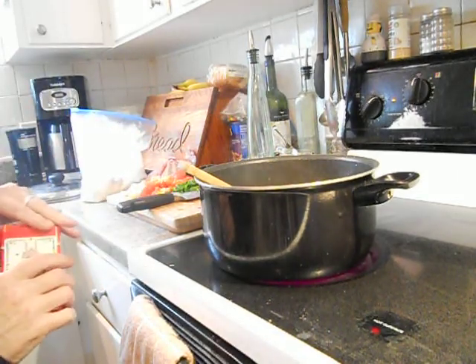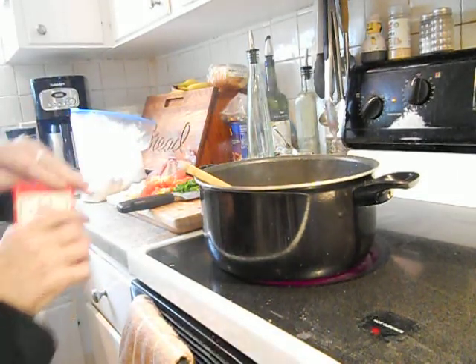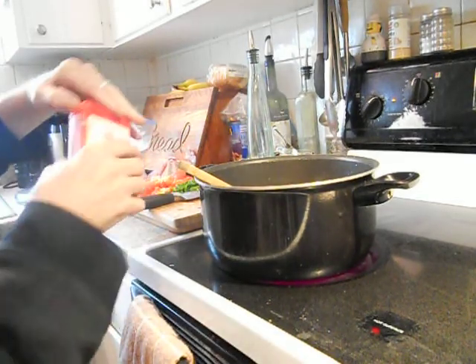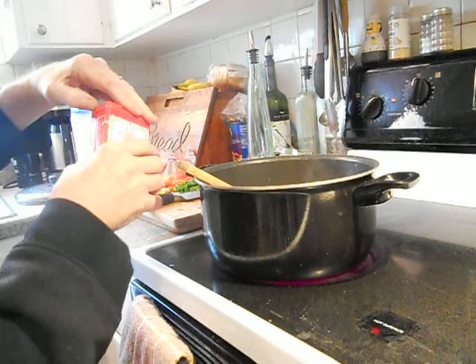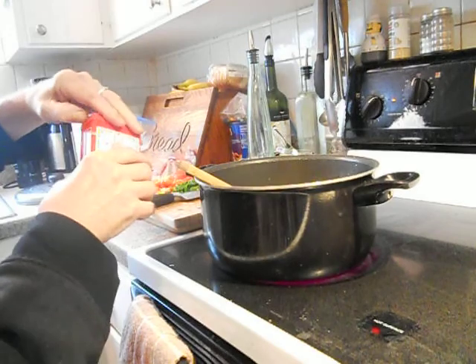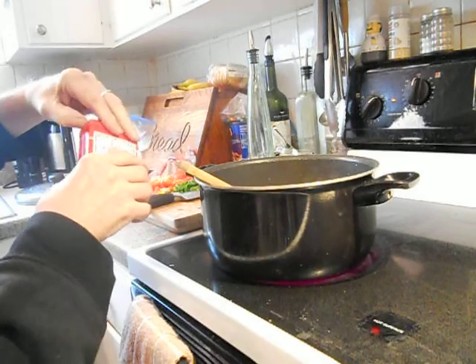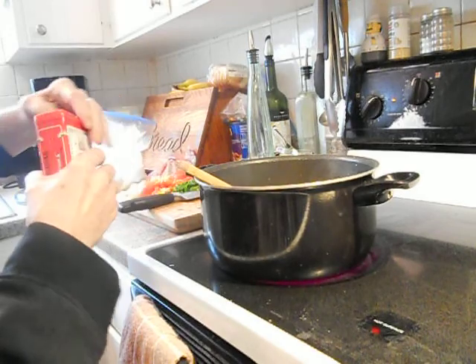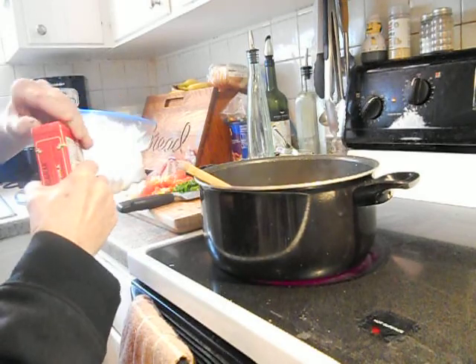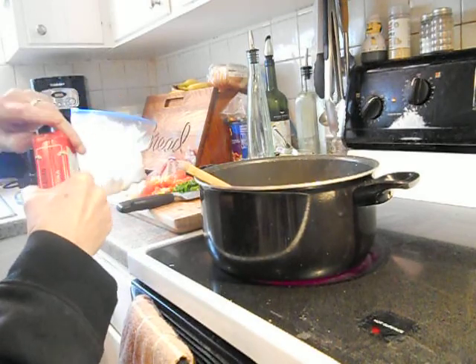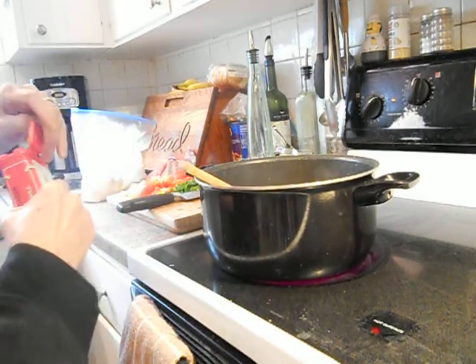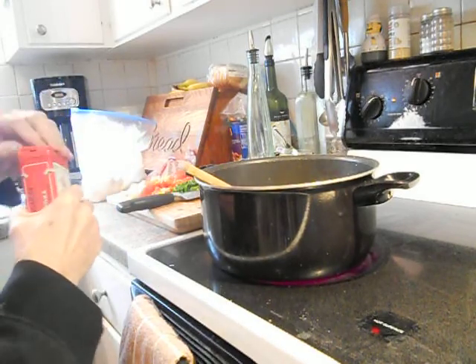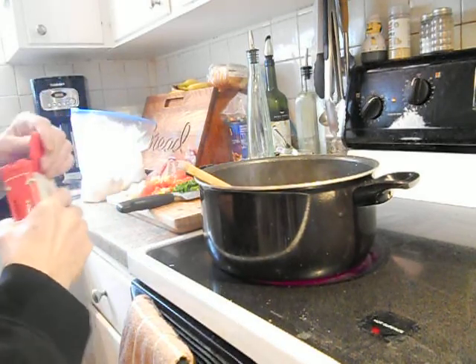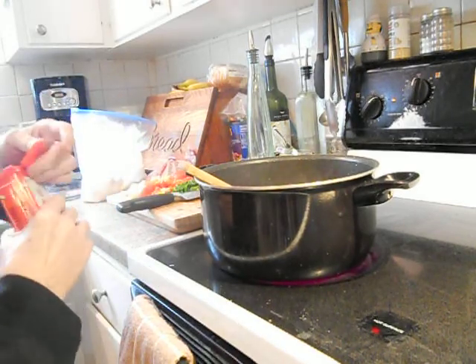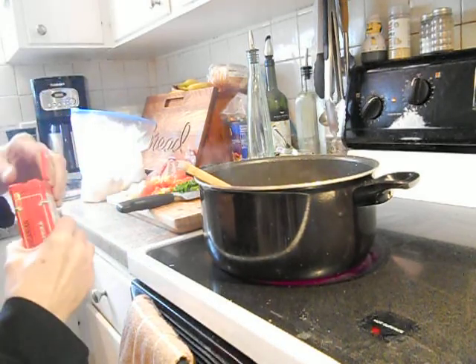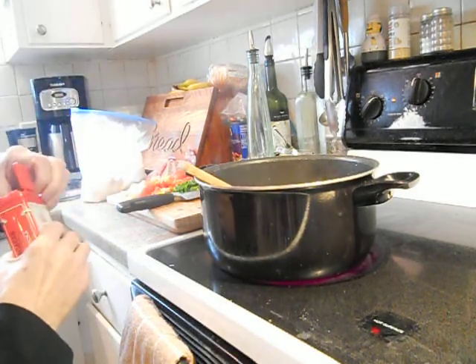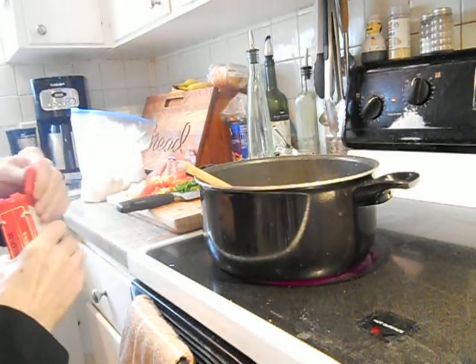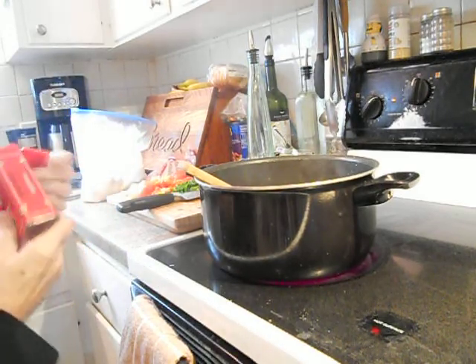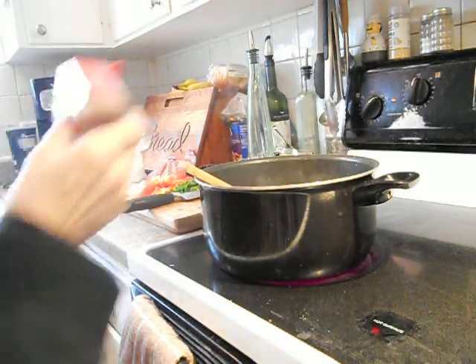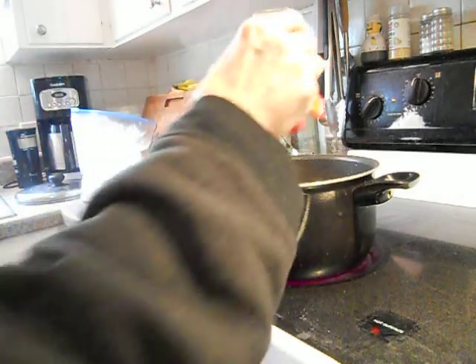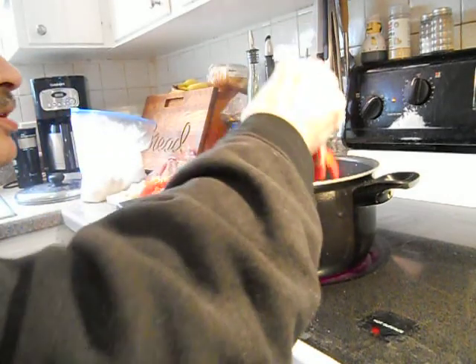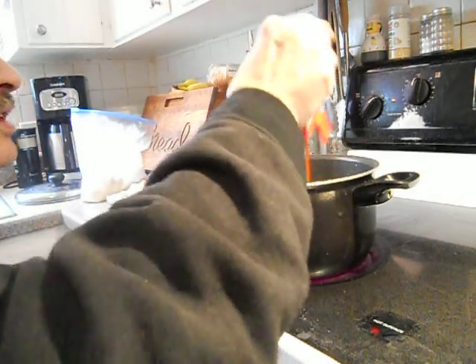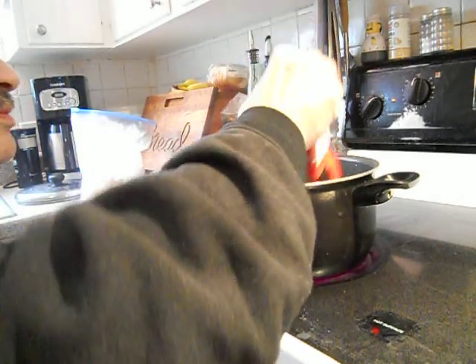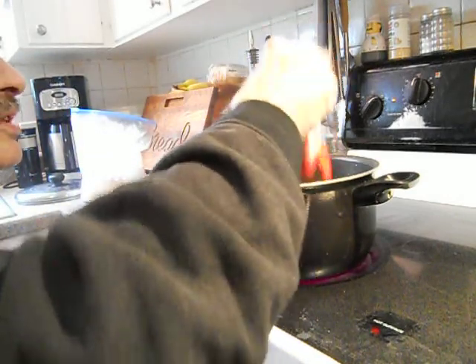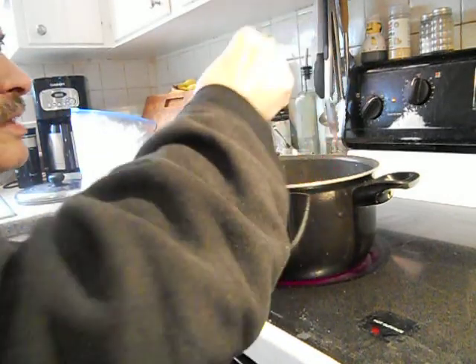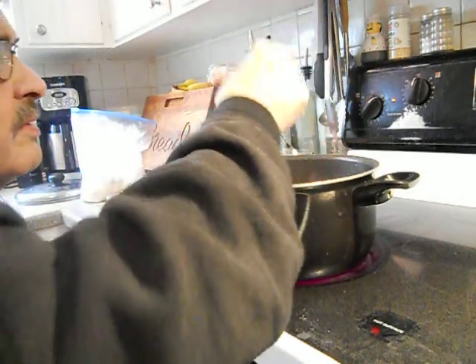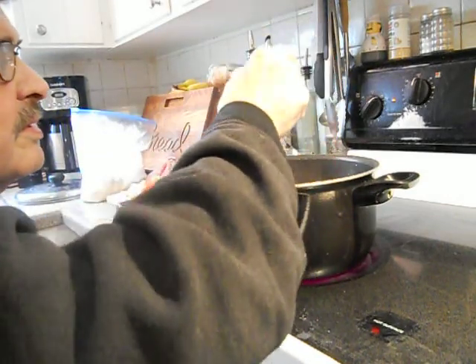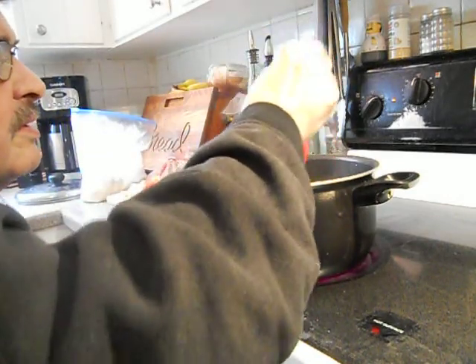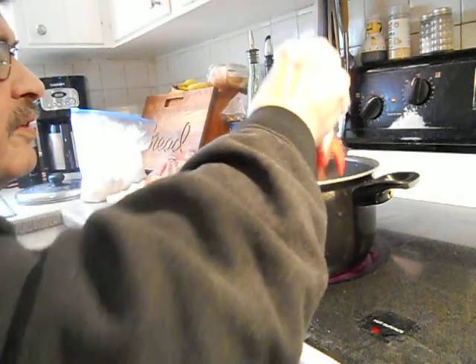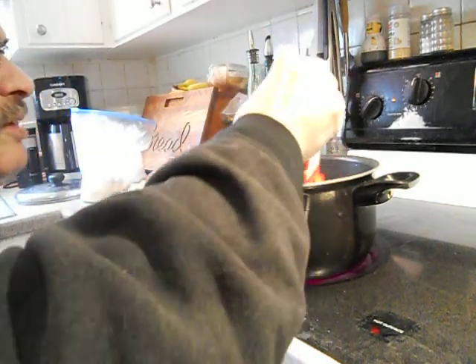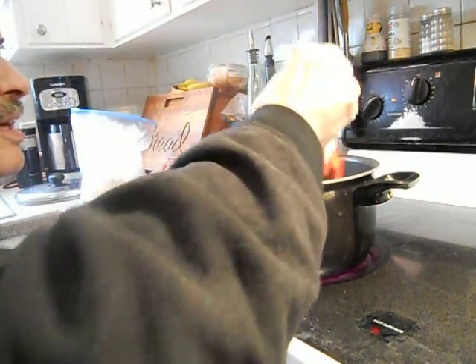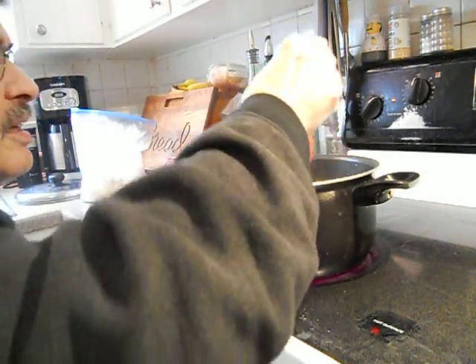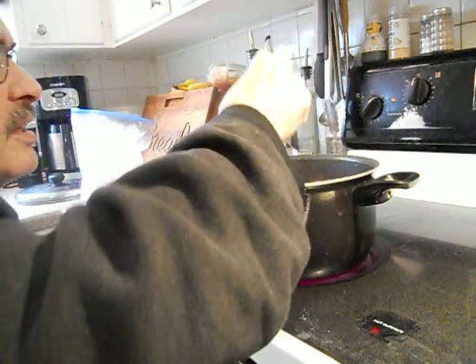Now take your paprika, put about two tablespoons in there, and fry that with the garlic and the onions.